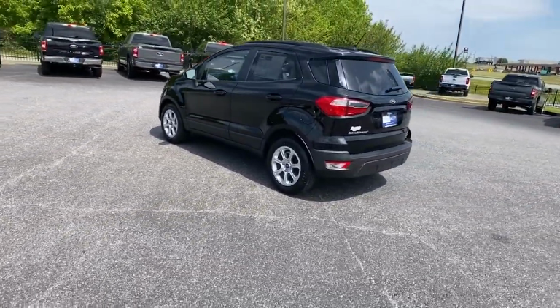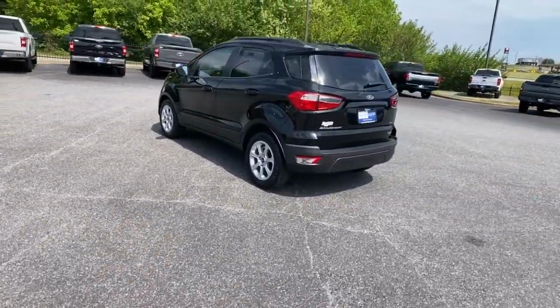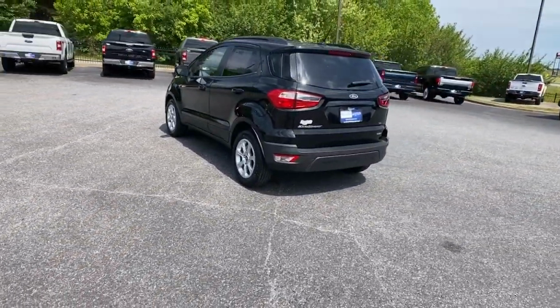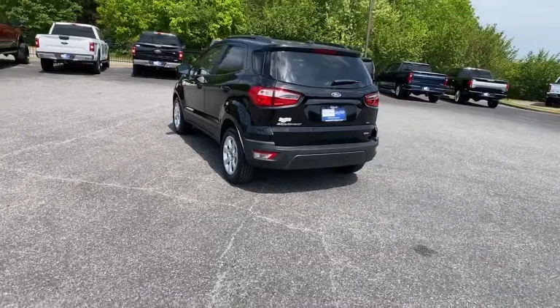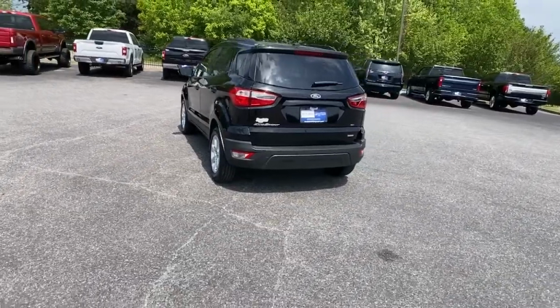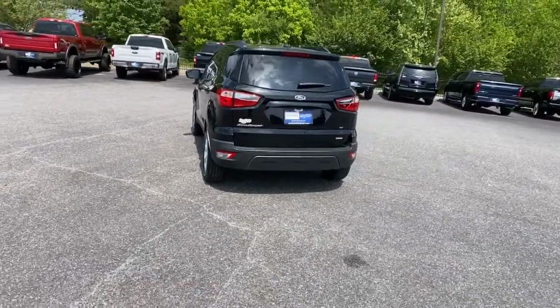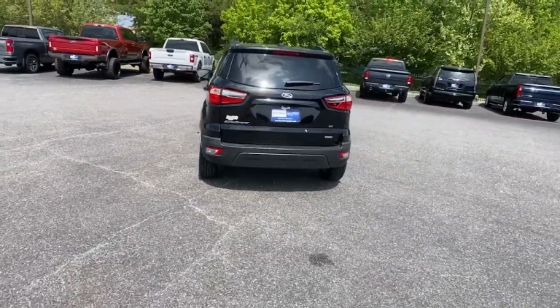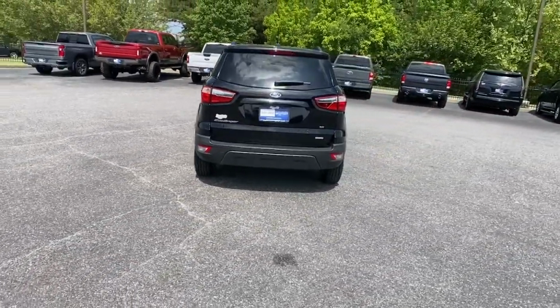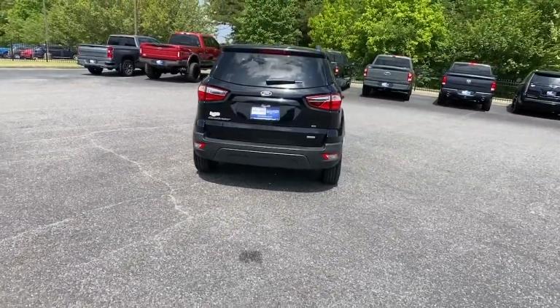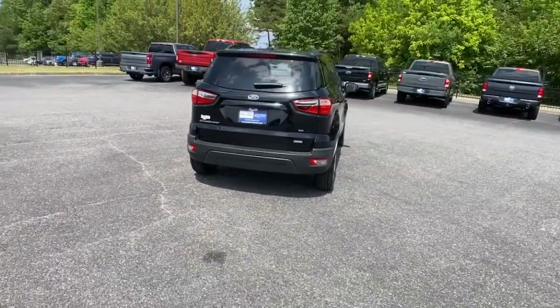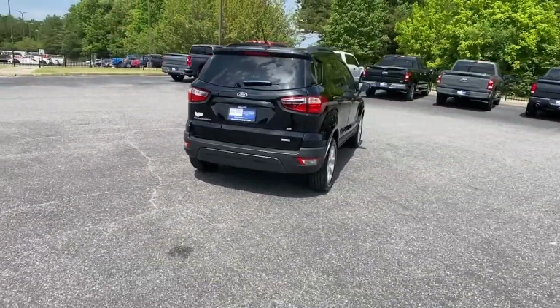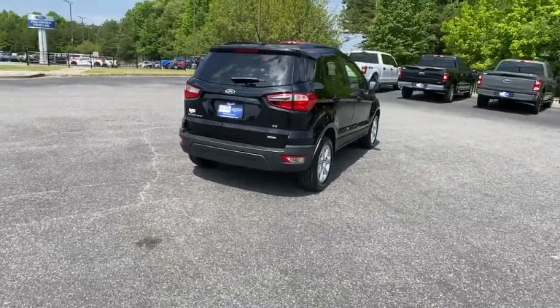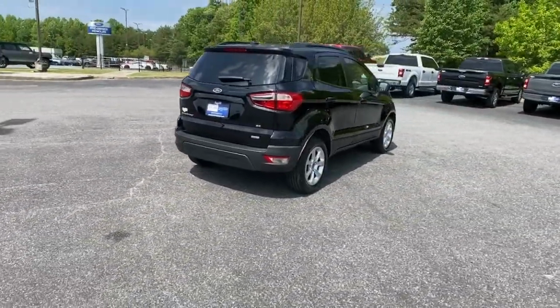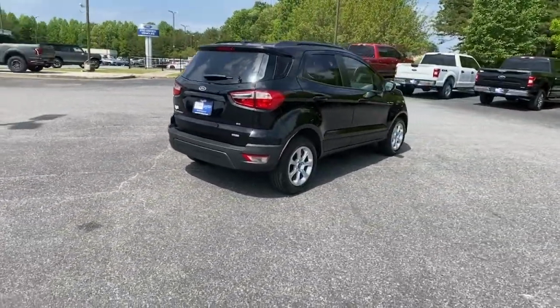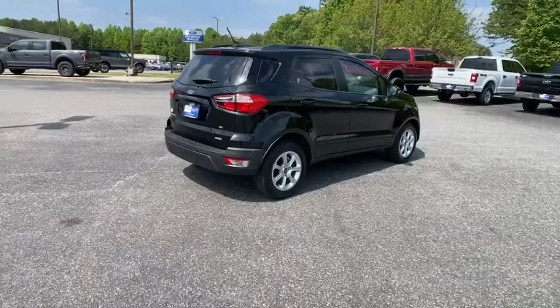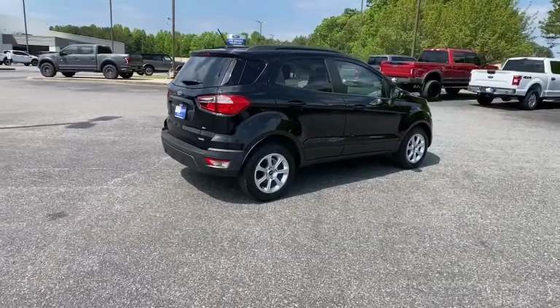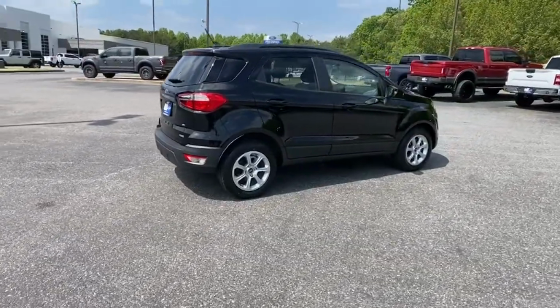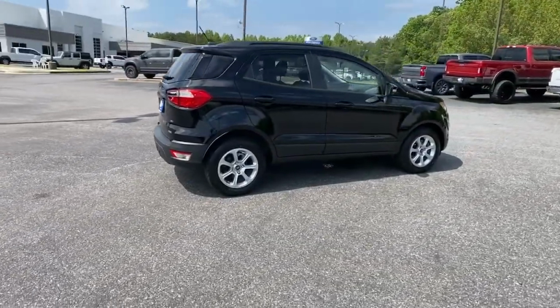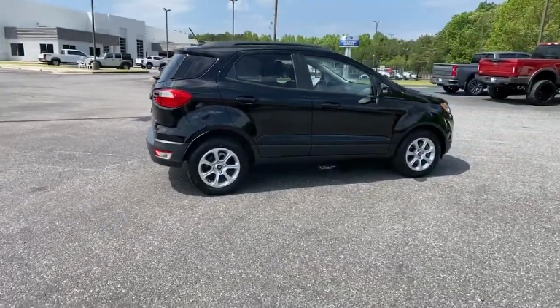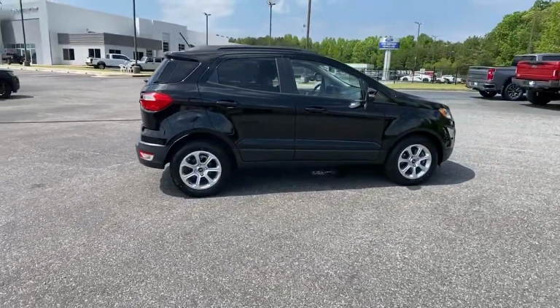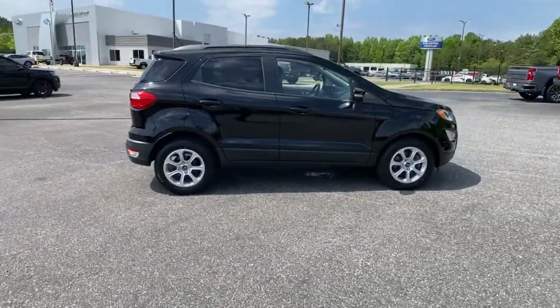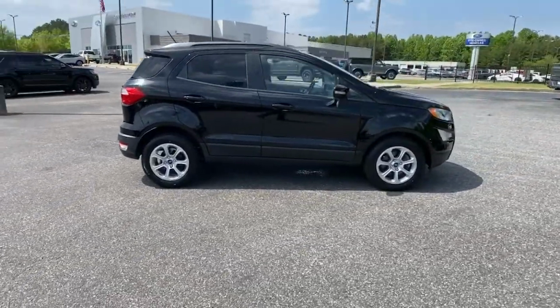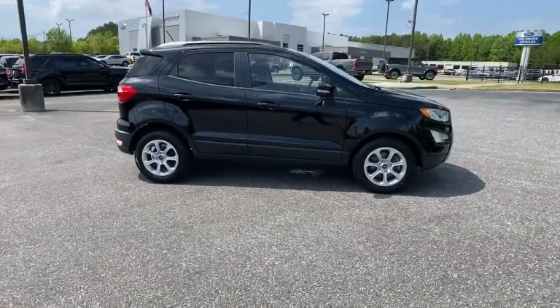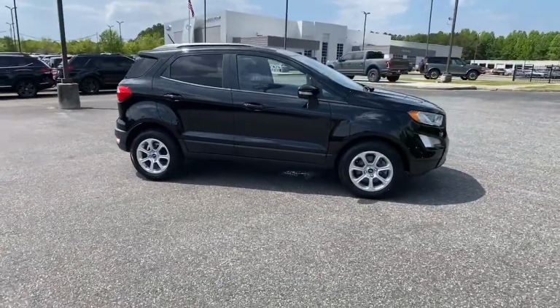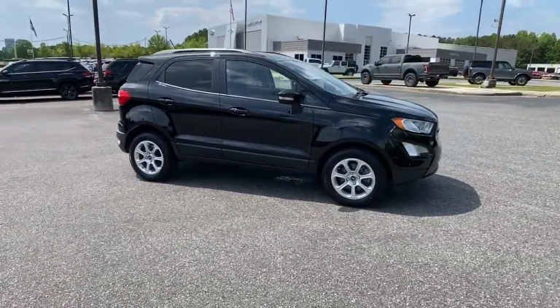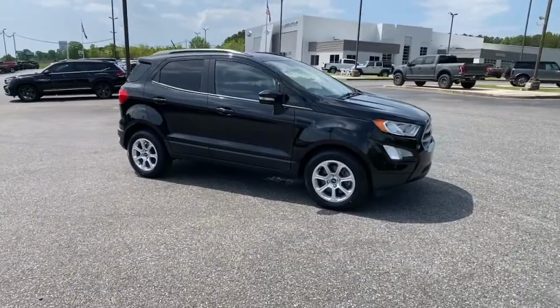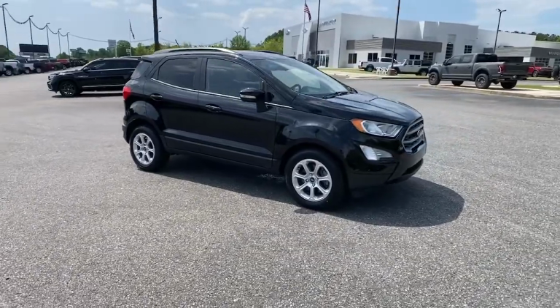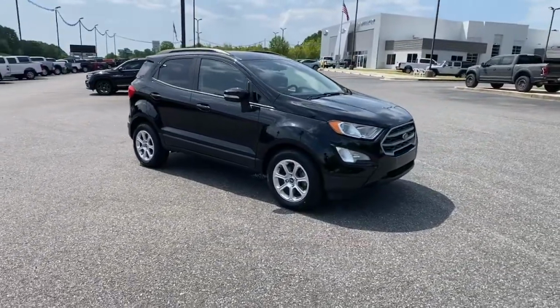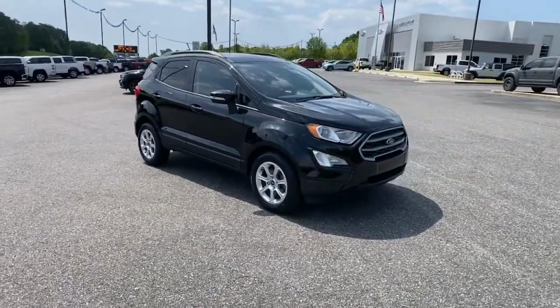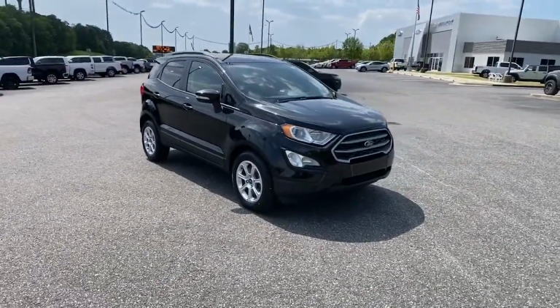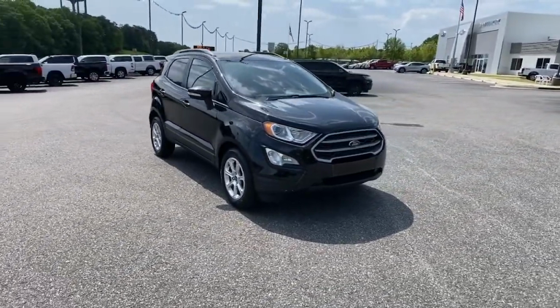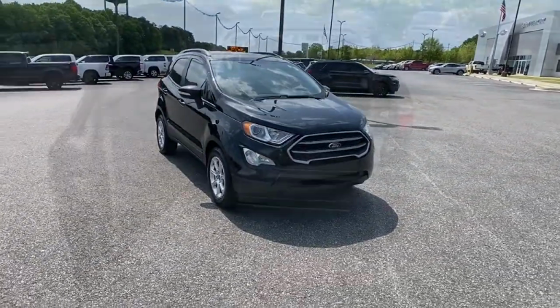This small SUV delivers big returns by leveraging smart technology, family-friendly crossover versatility, impressive infotainment options, ample cargo space, and sculpted styling. The following are some of this vehicle's highlighted options.